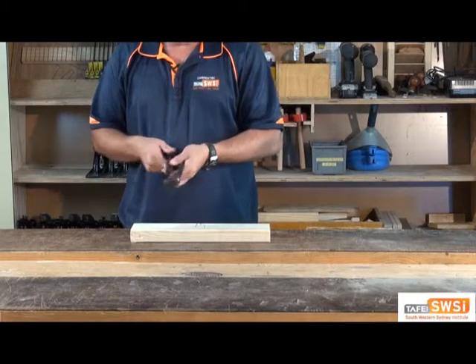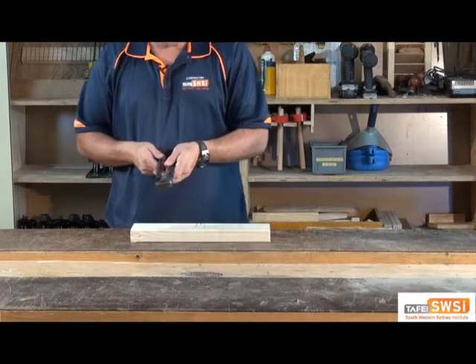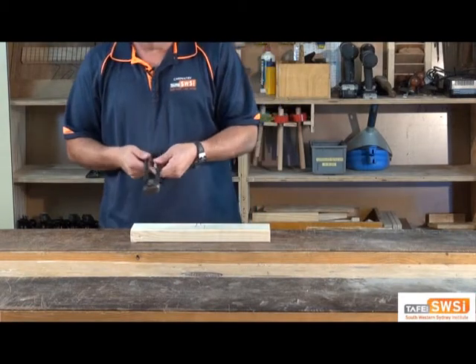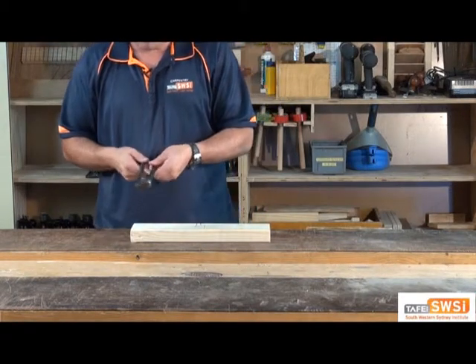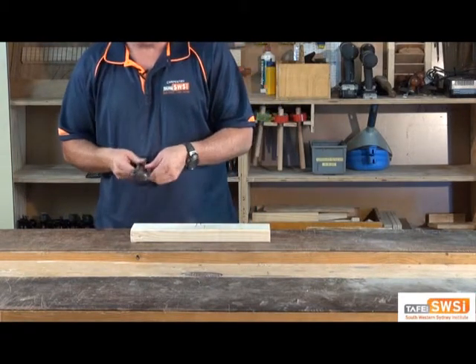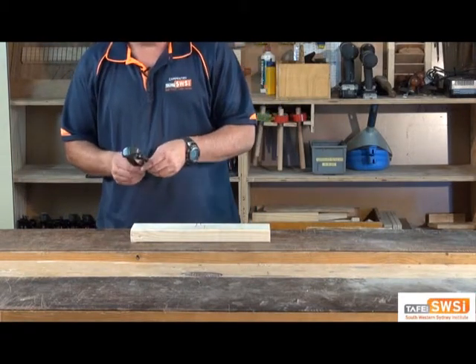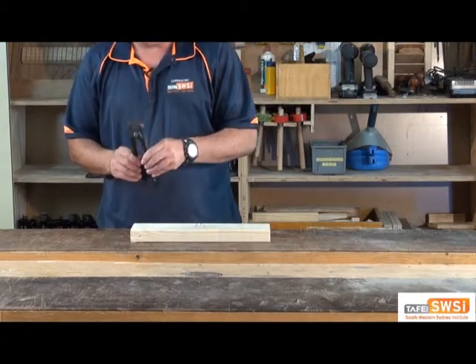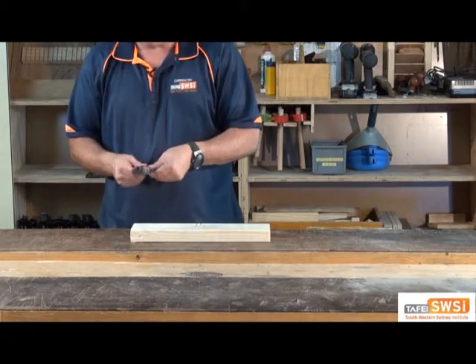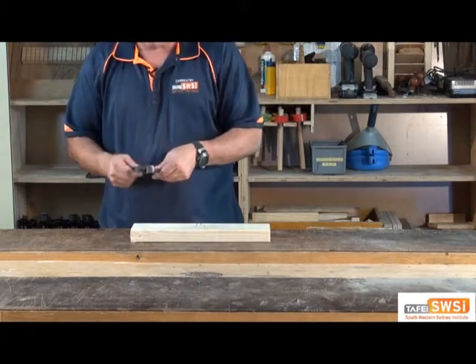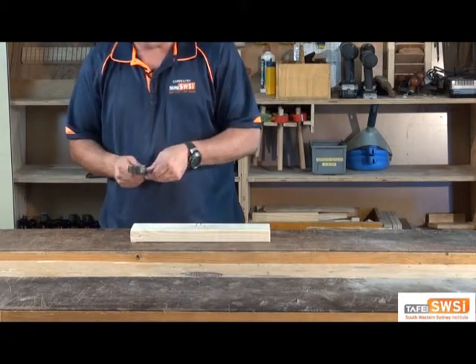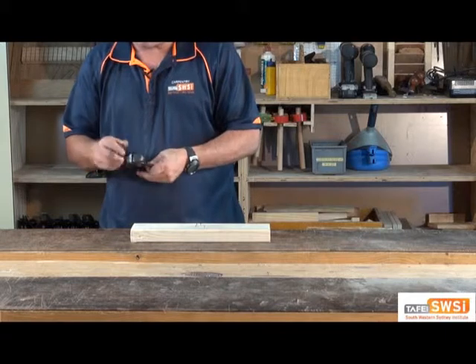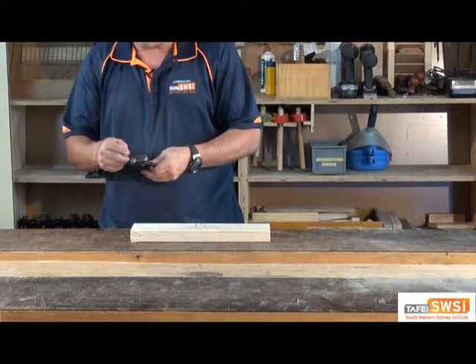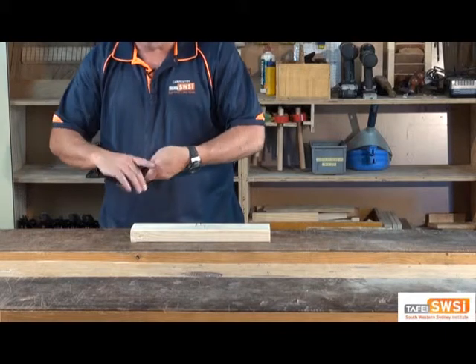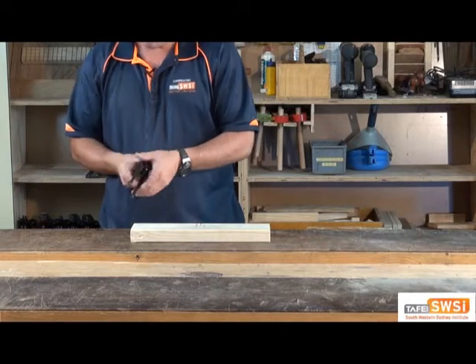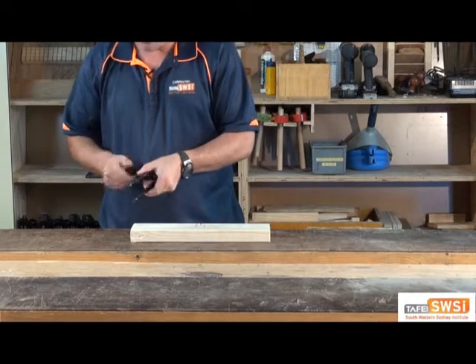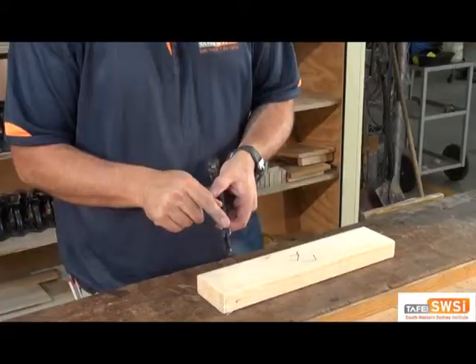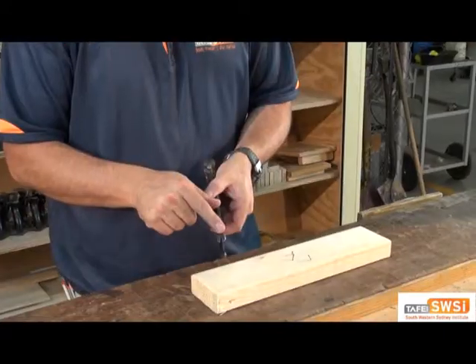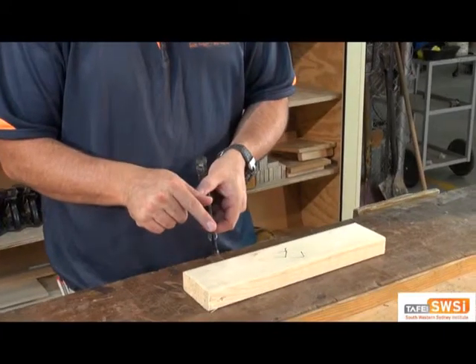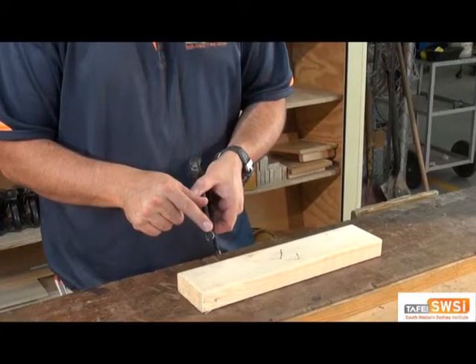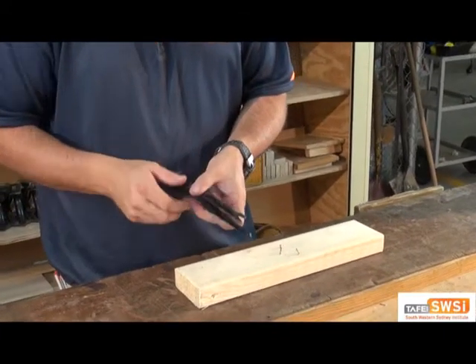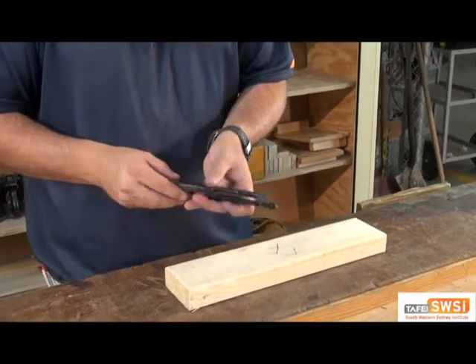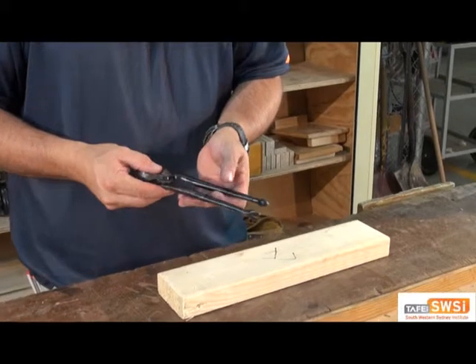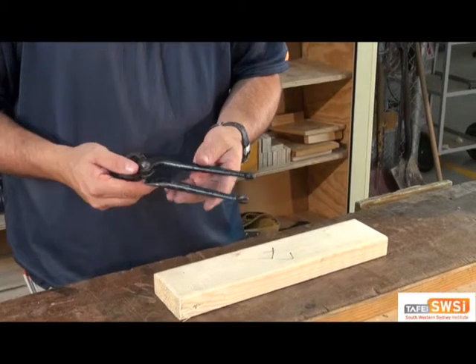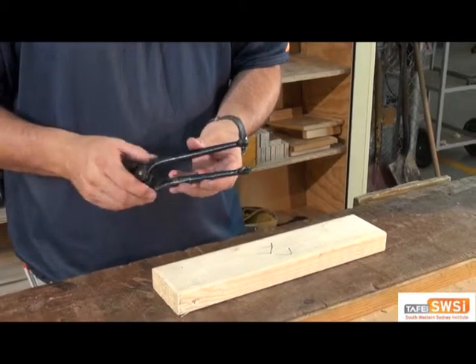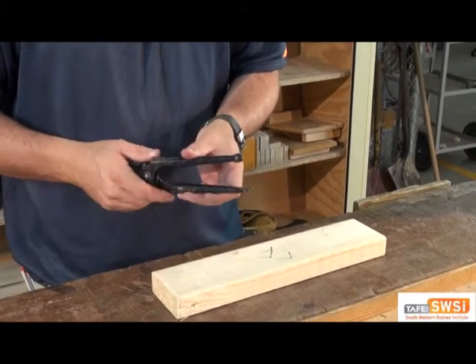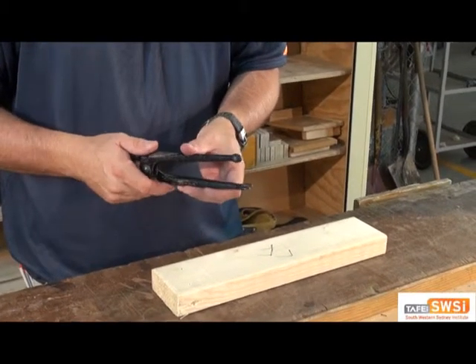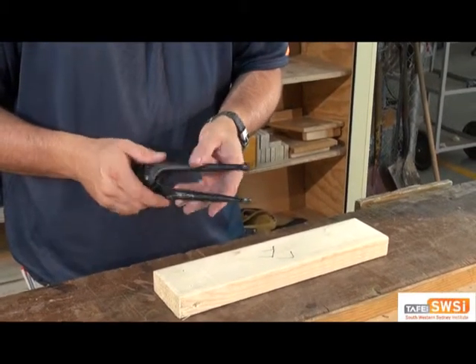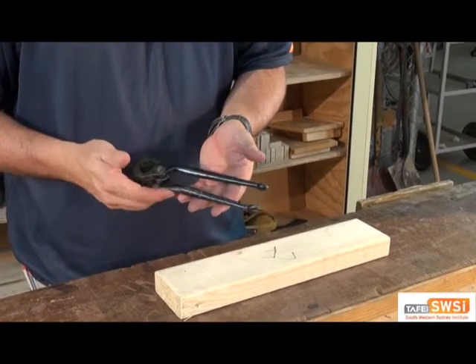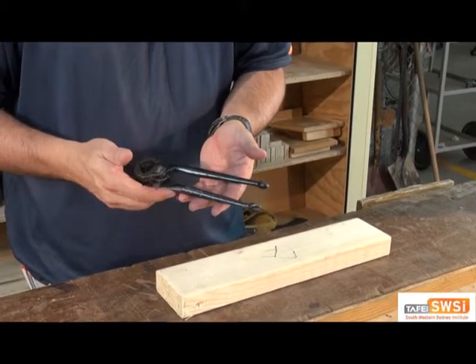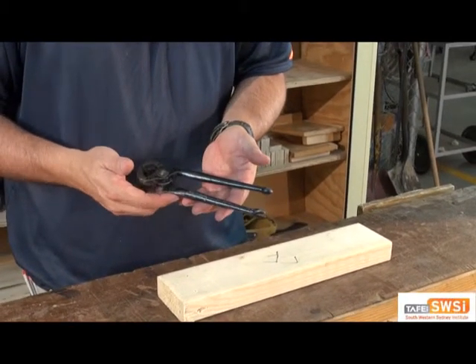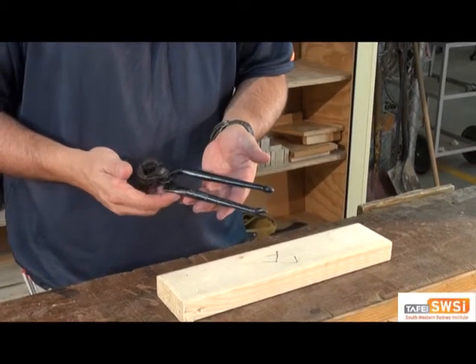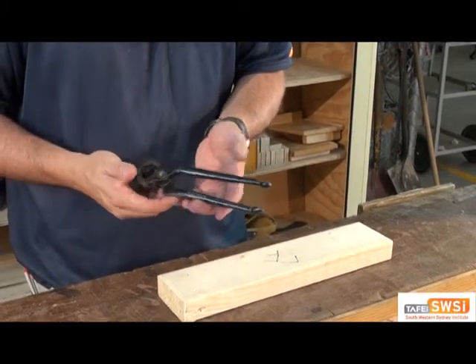So these are what we call pincers. You can see they're a bit like a pair of pliers. They've got a set of jaws at the top and a set of jaws down the bottom, and we use these to take out small nails that we can't get our claw hammer onto.